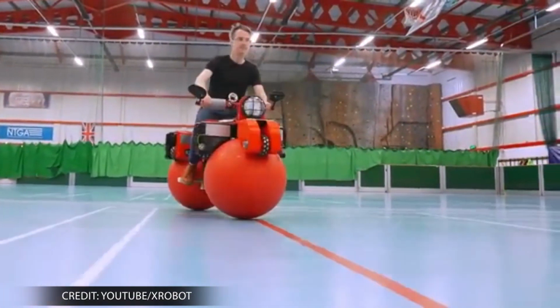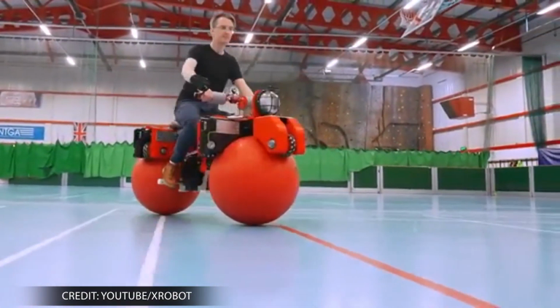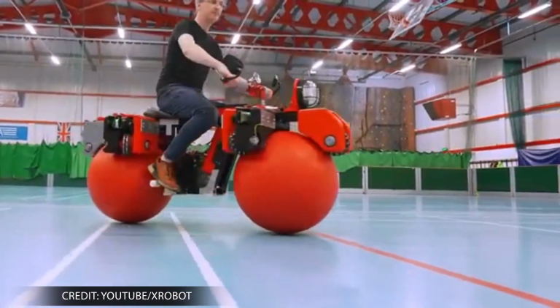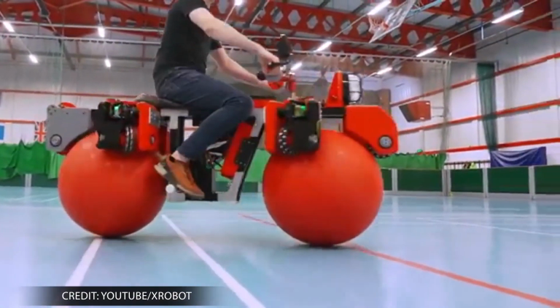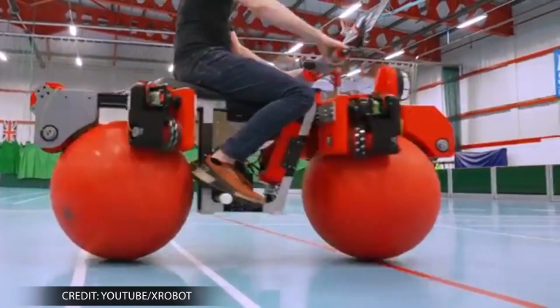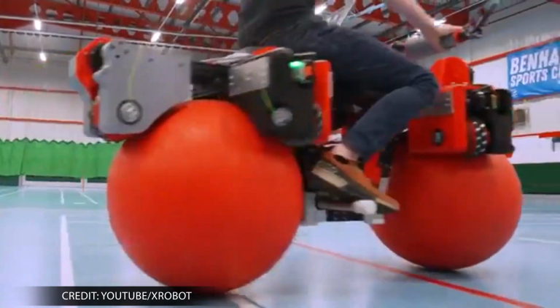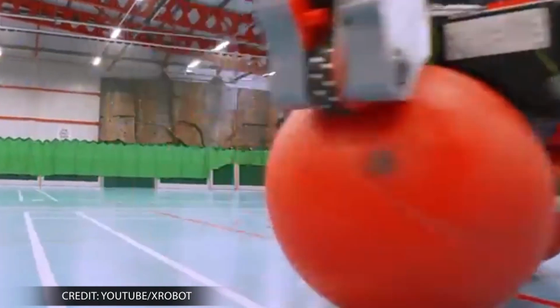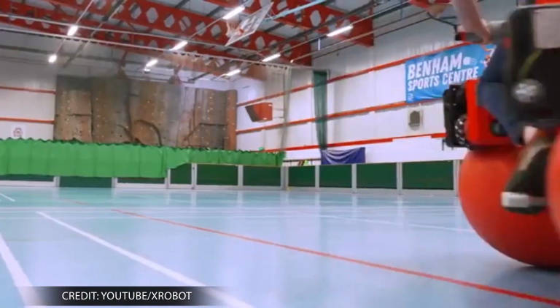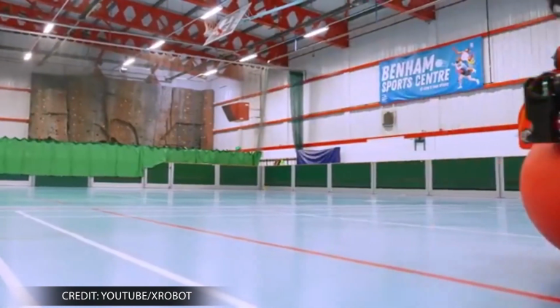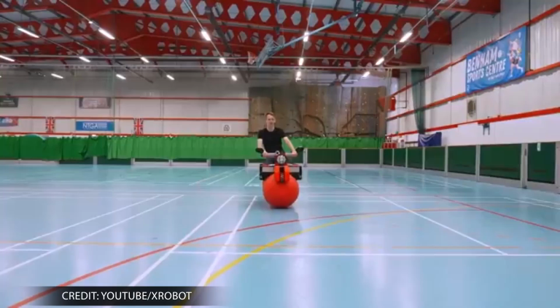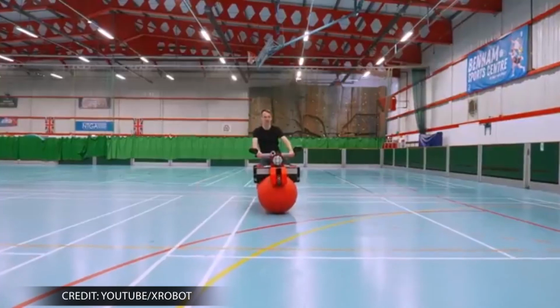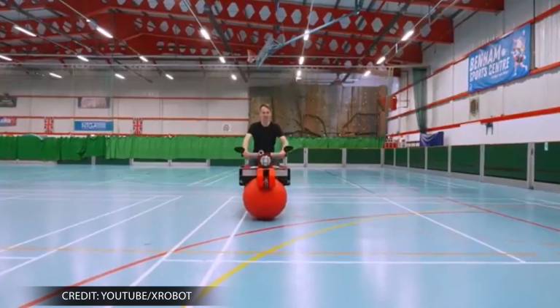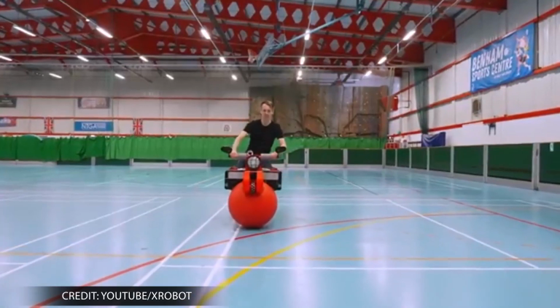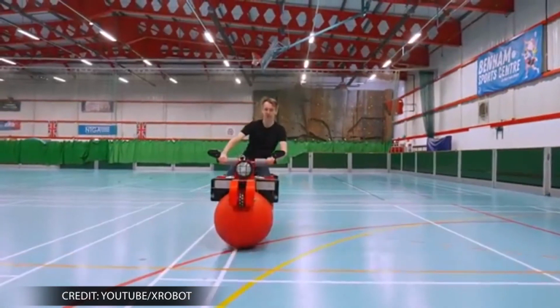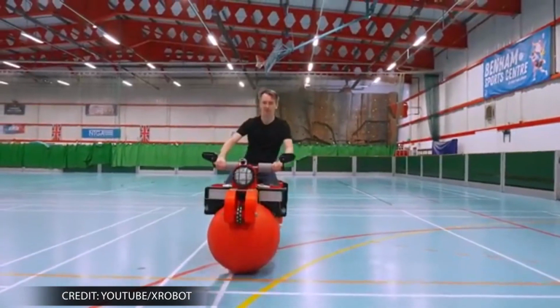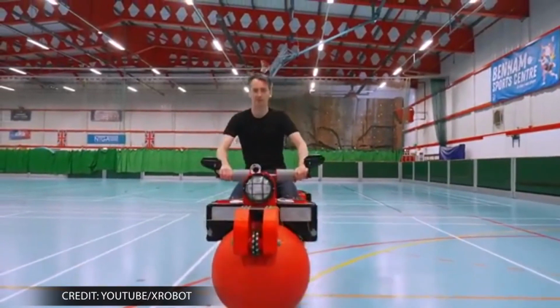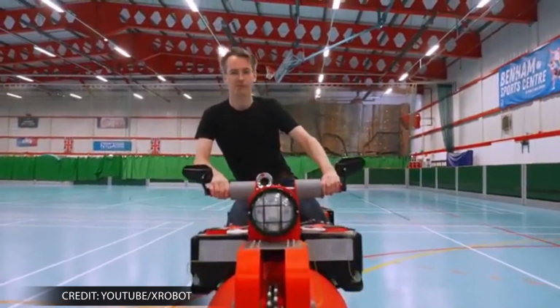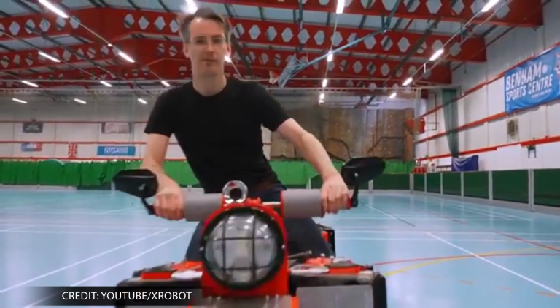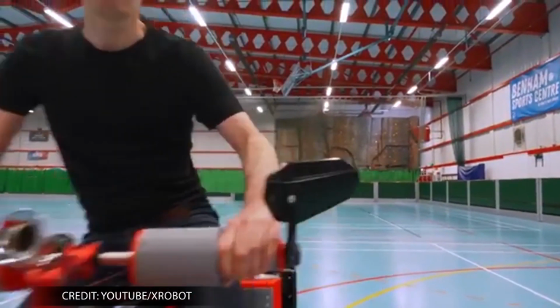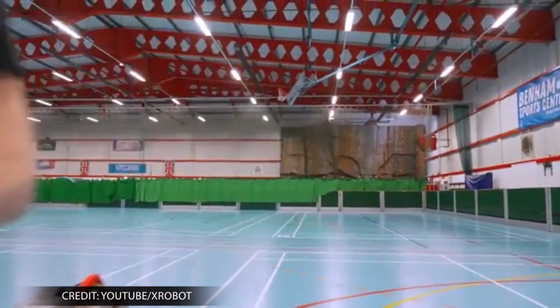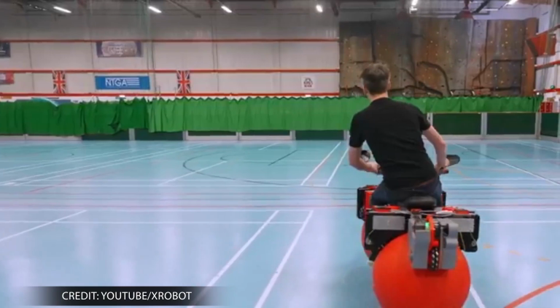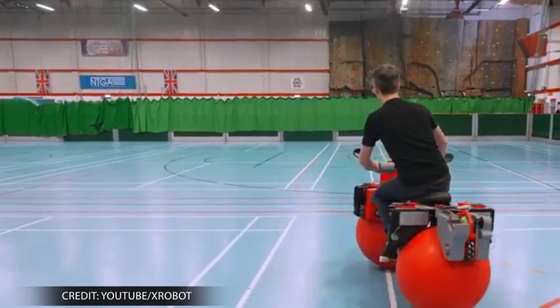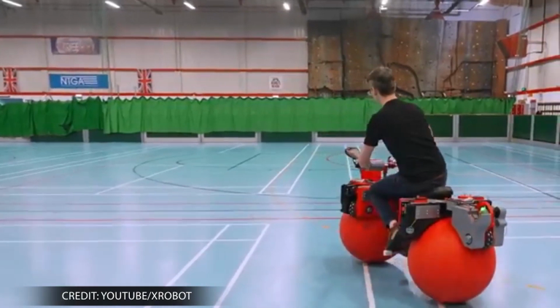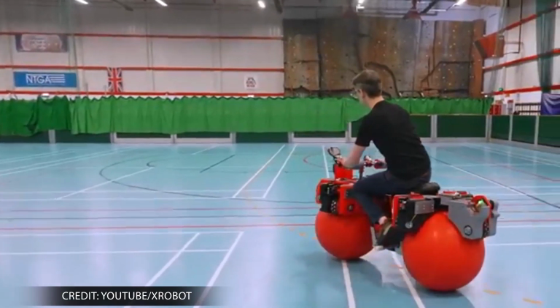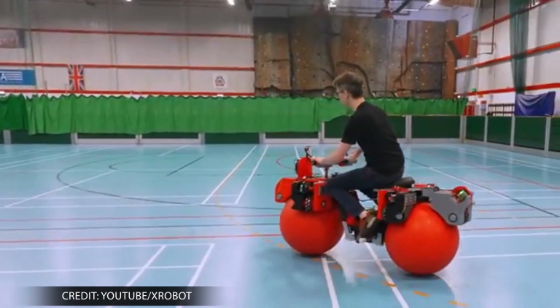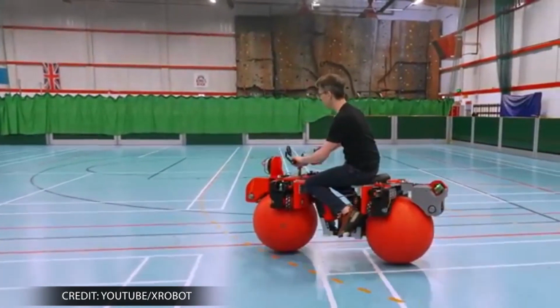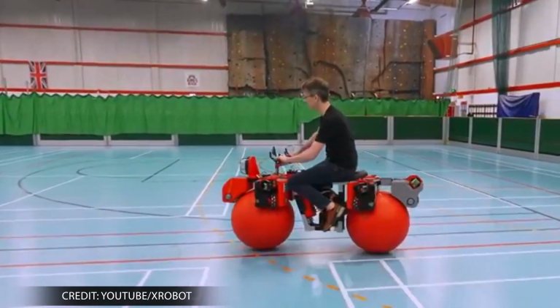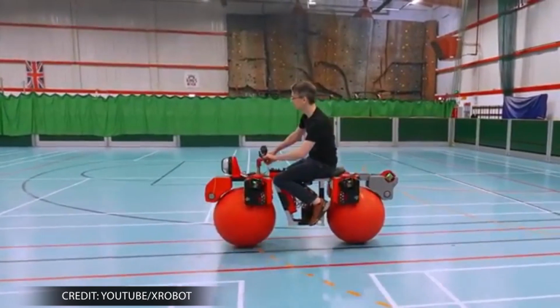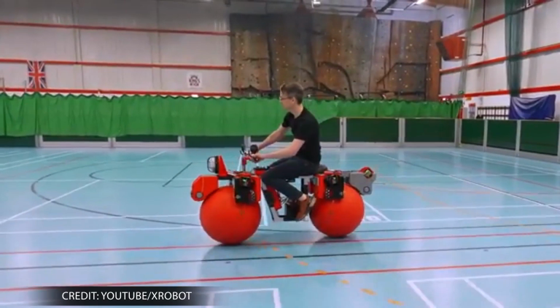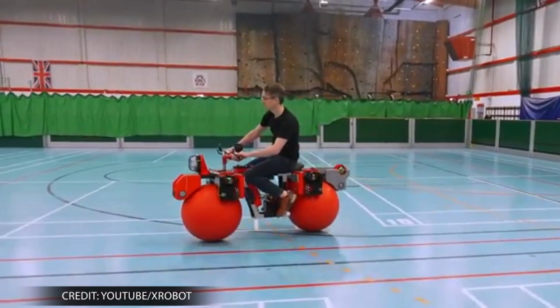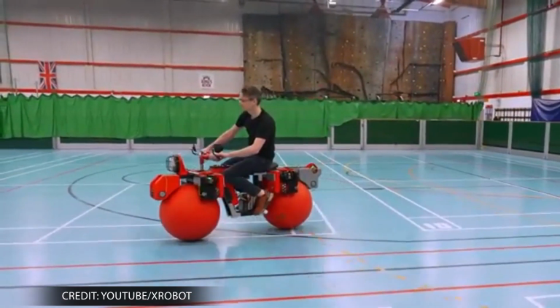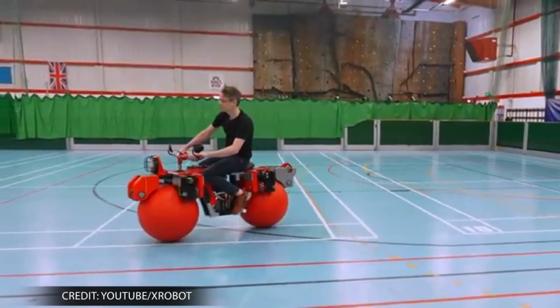As for the controls, the bike contains a throttle for forward and backward movement in the right hand, while the left controls lateral movements, moving left and right.